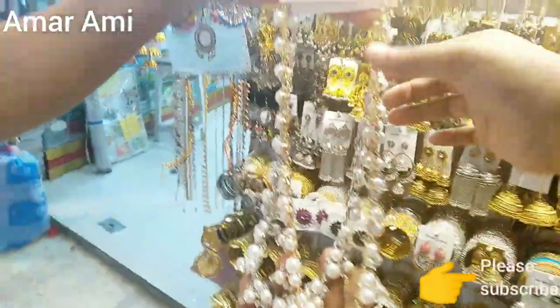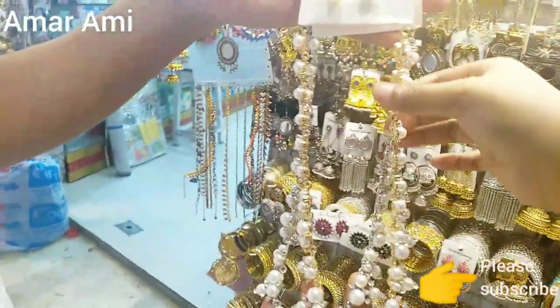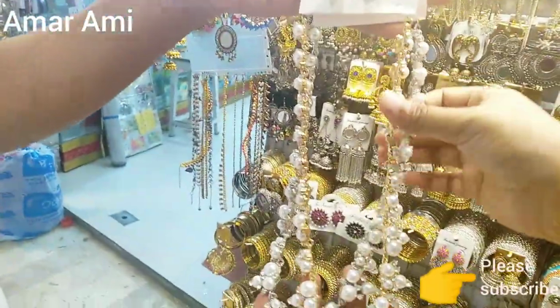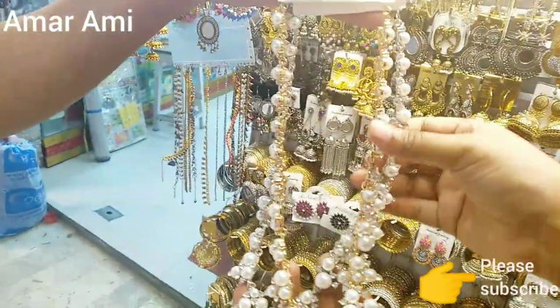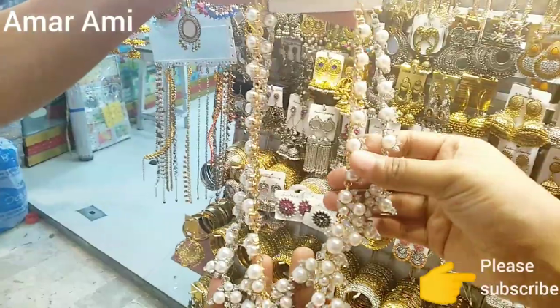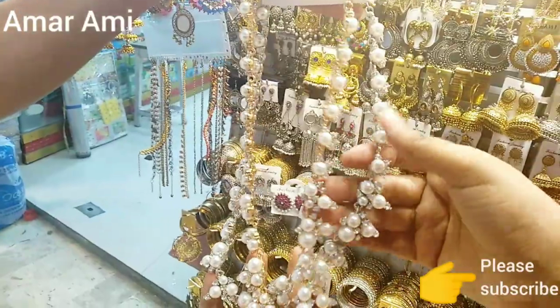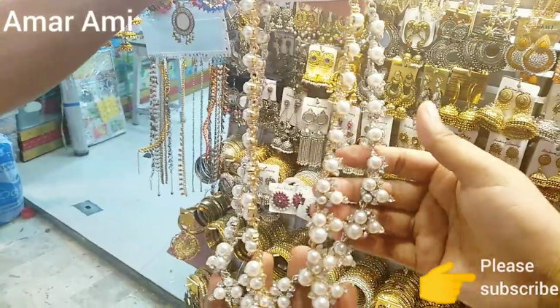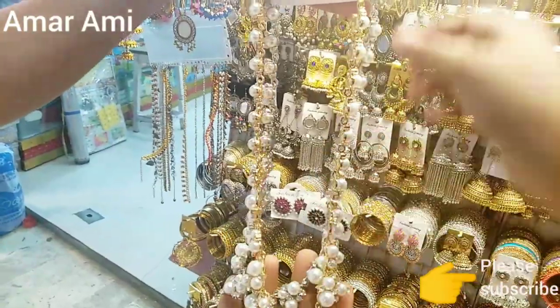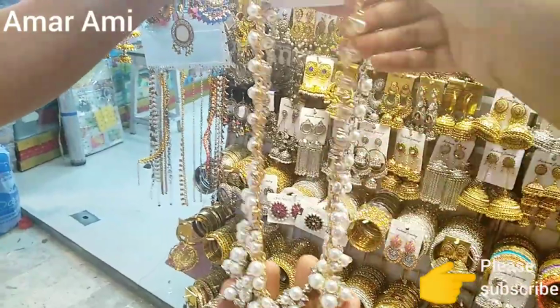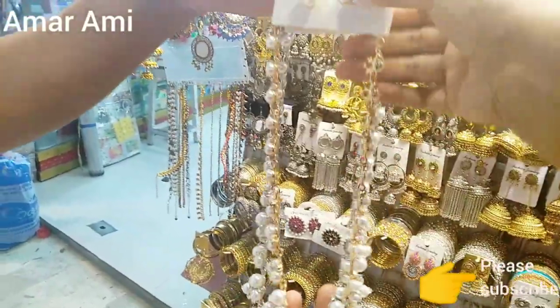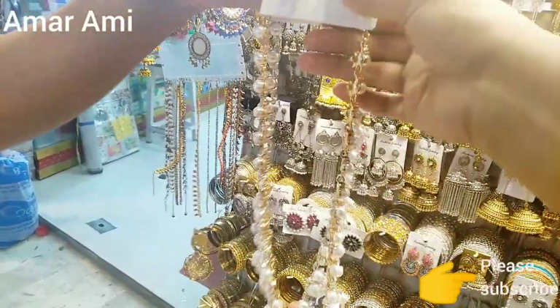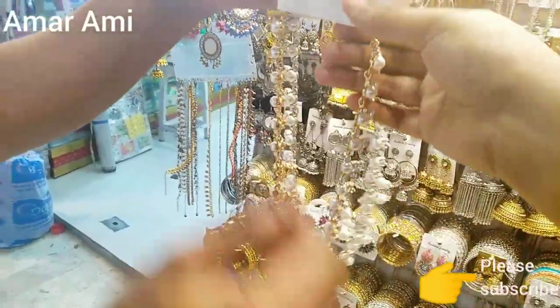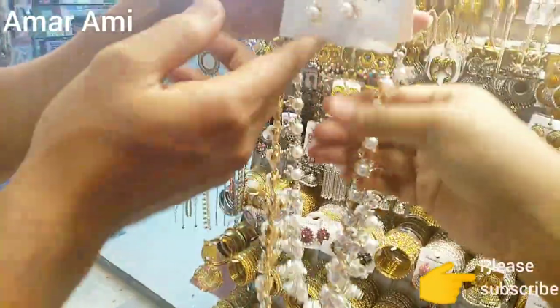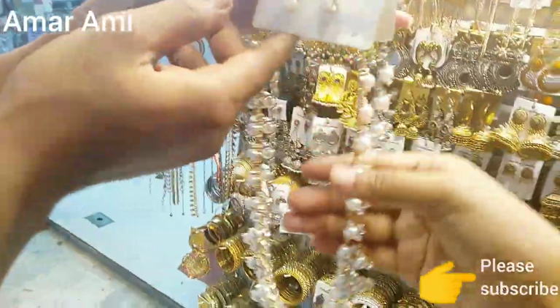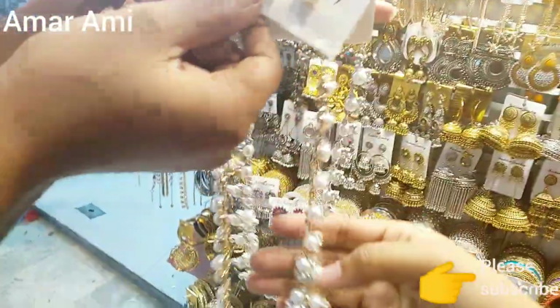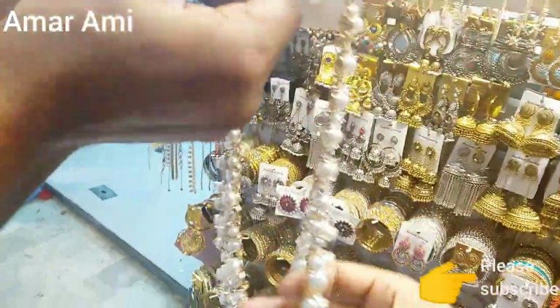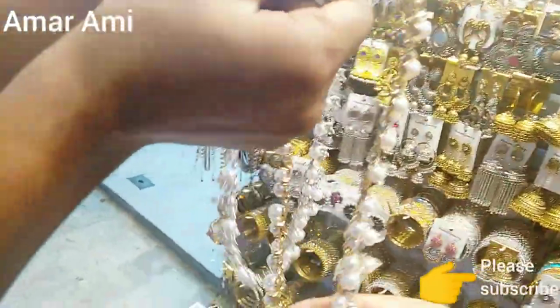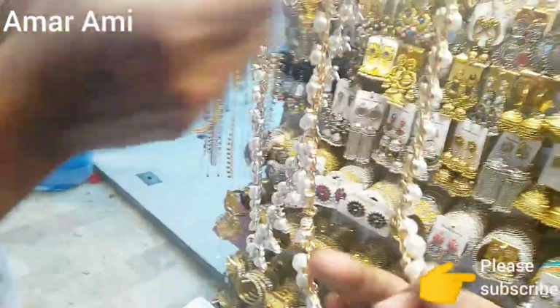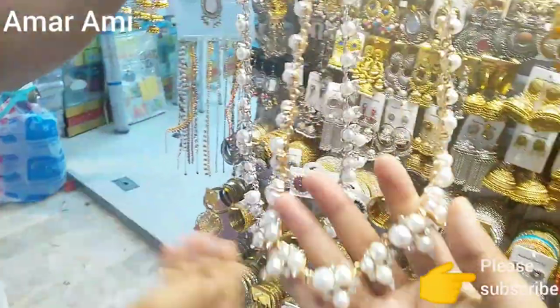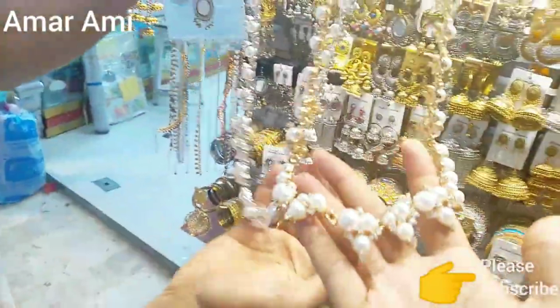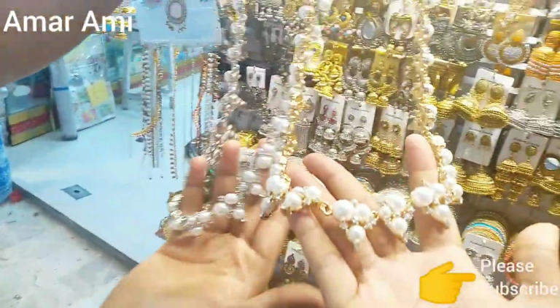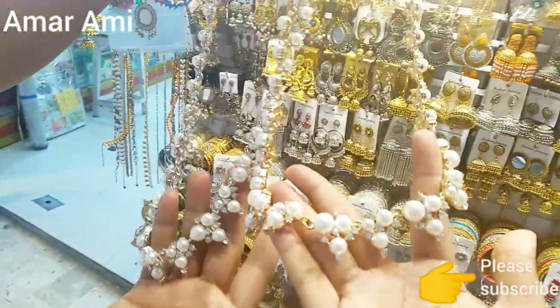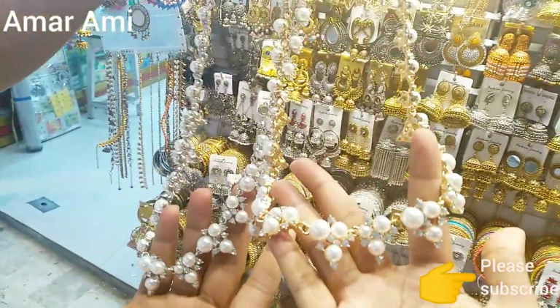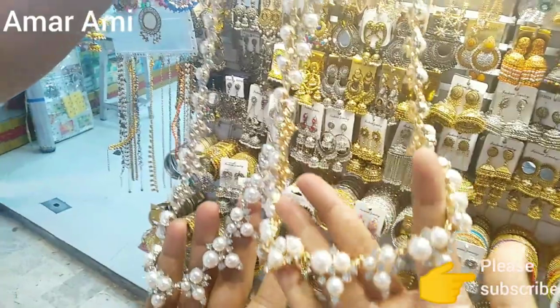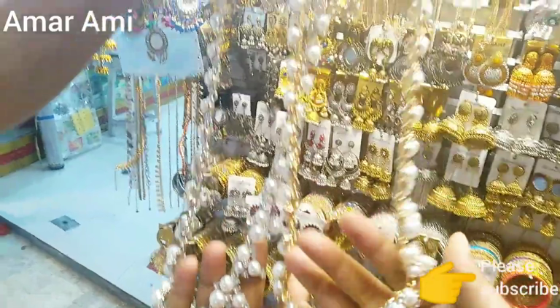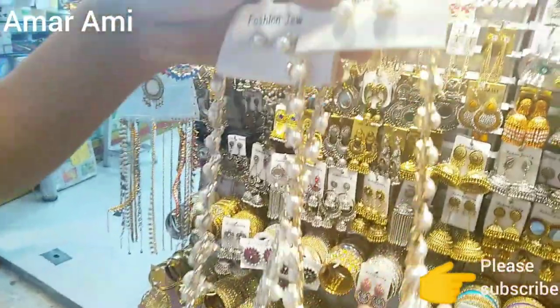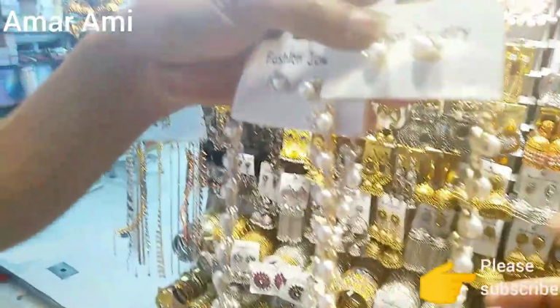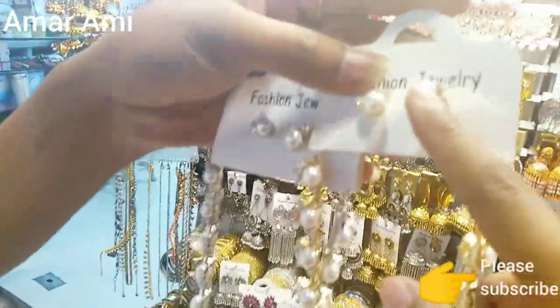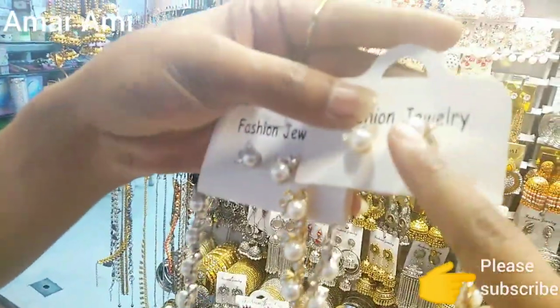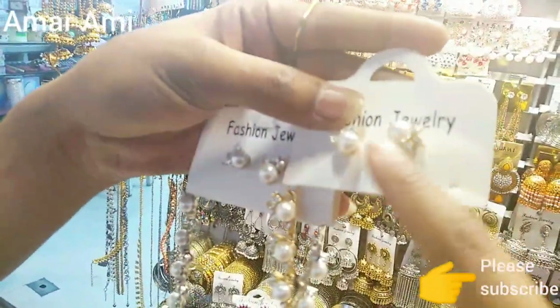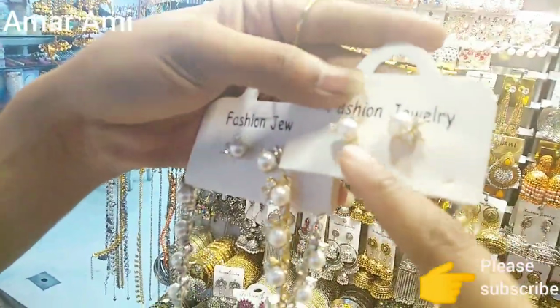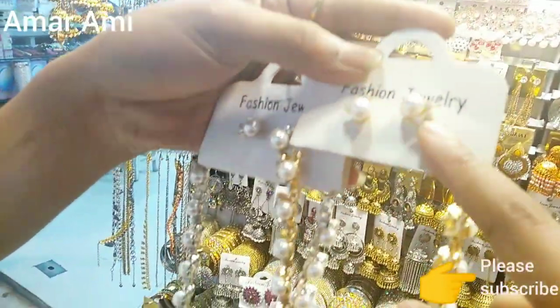First, let's take a look at this. This is a new collection that comes today. This is a very nice collection for the library.